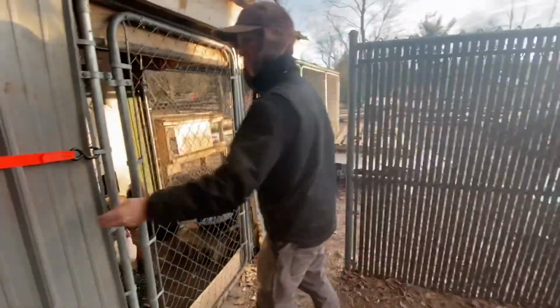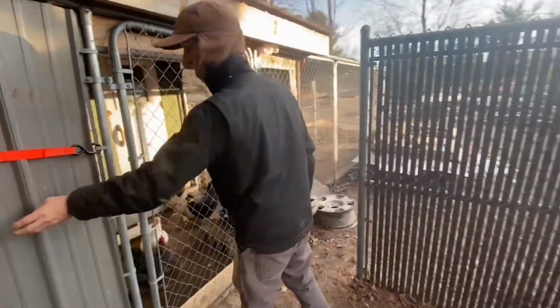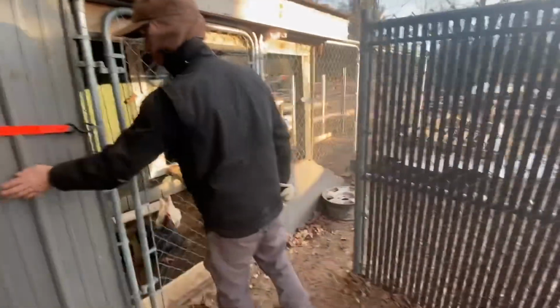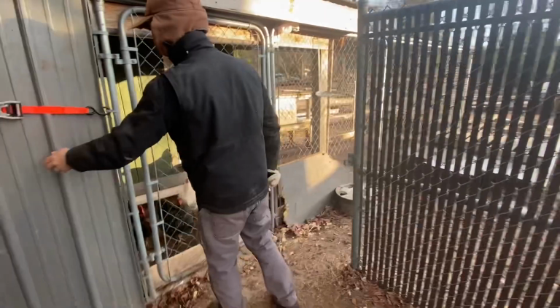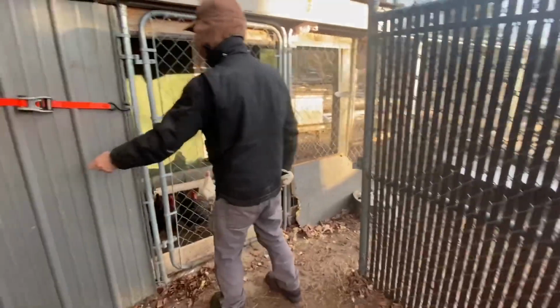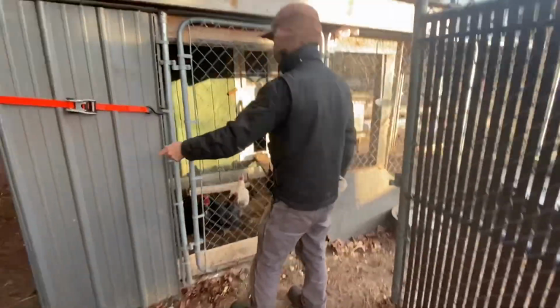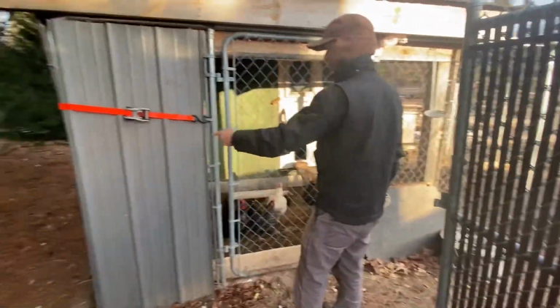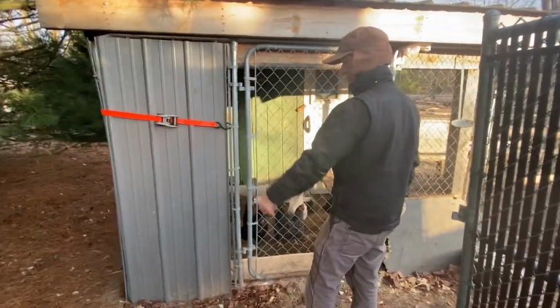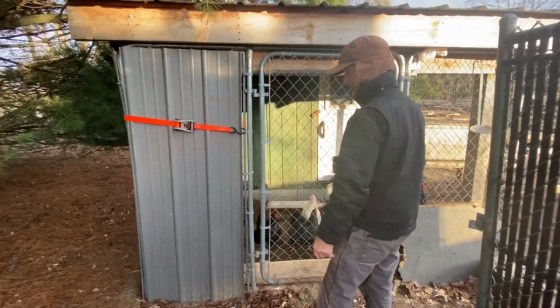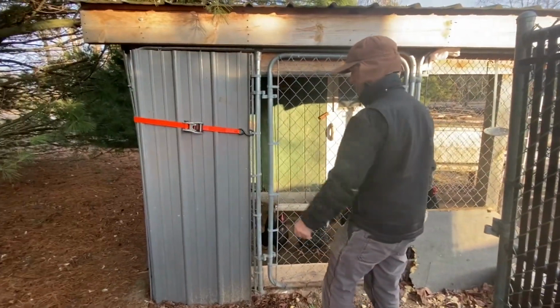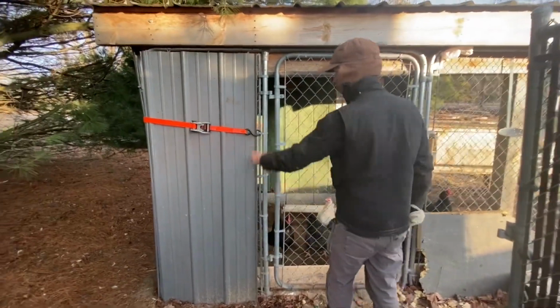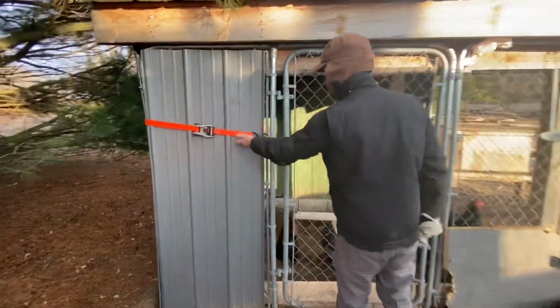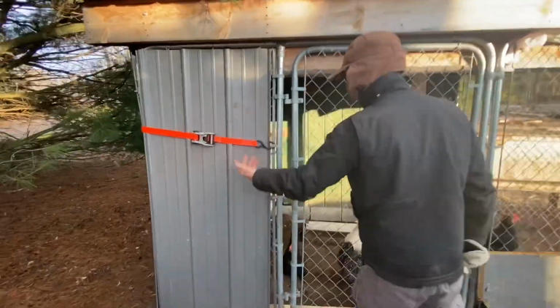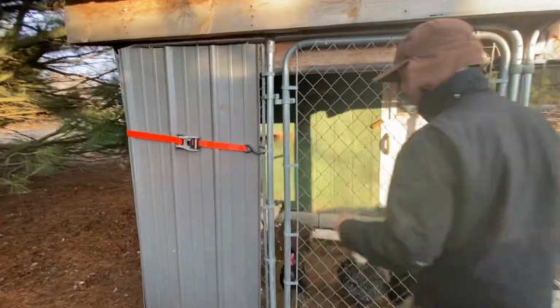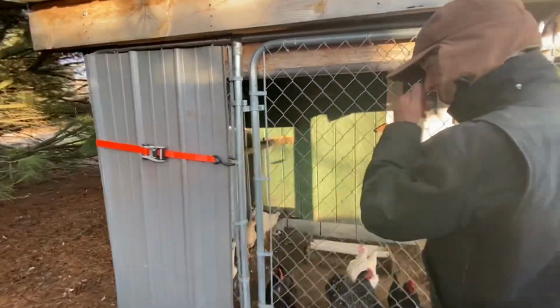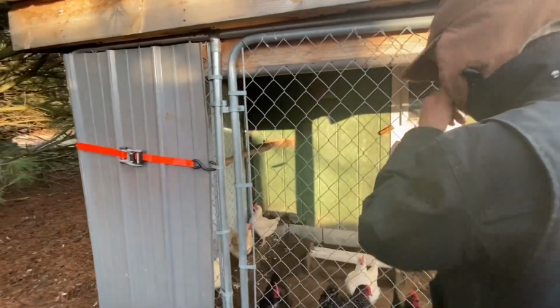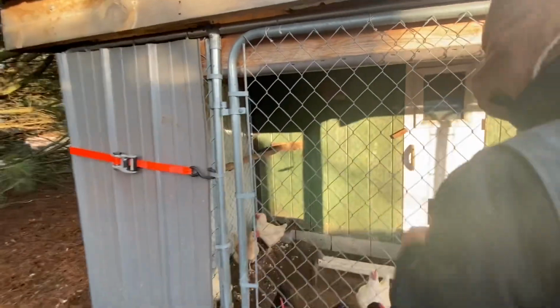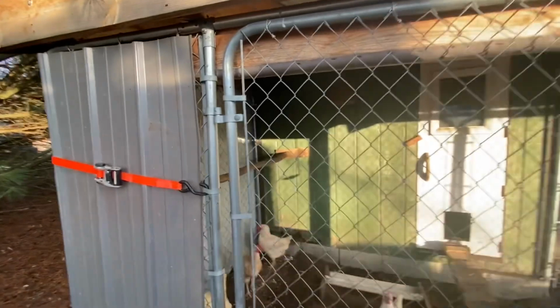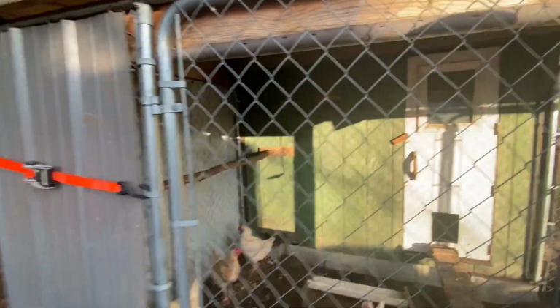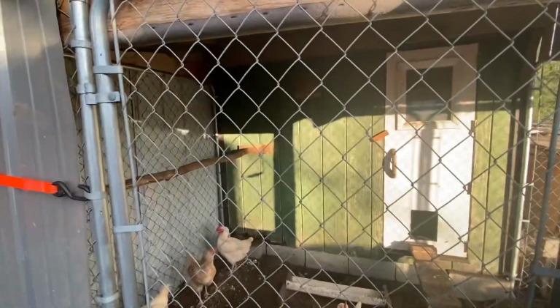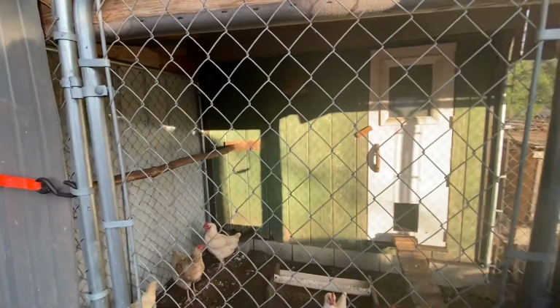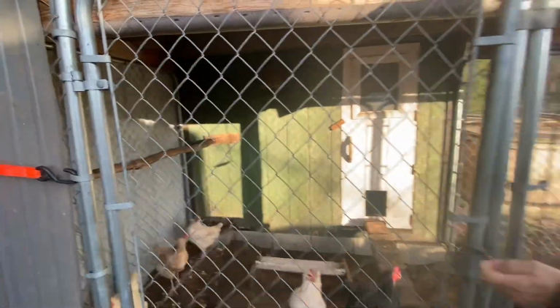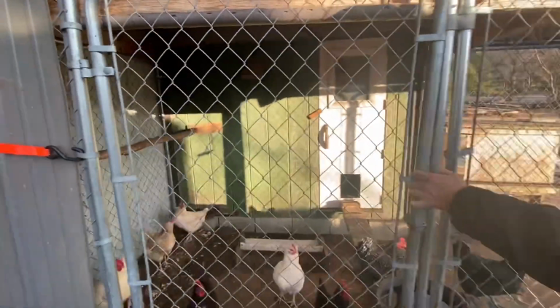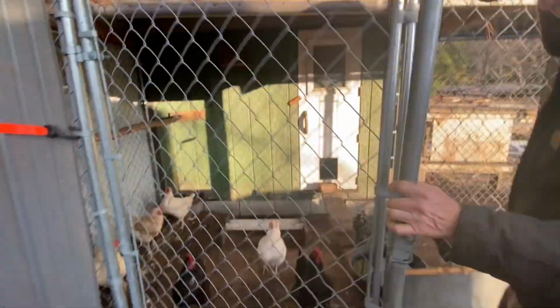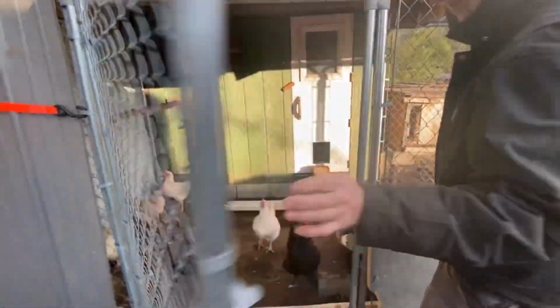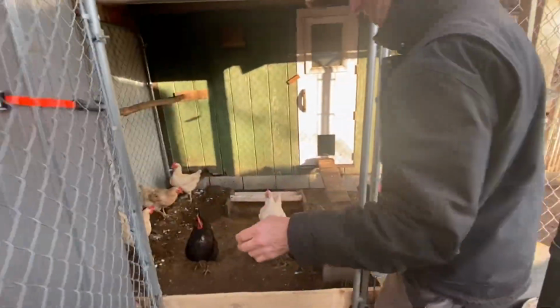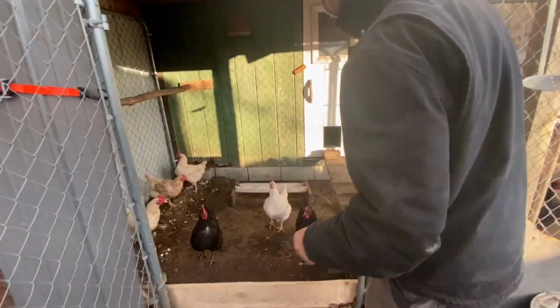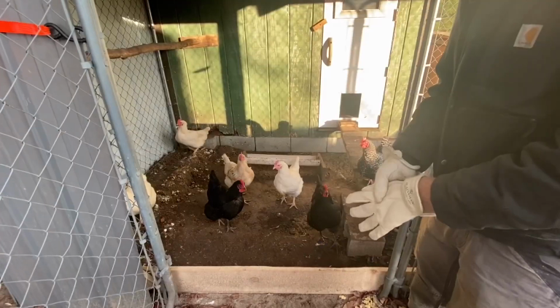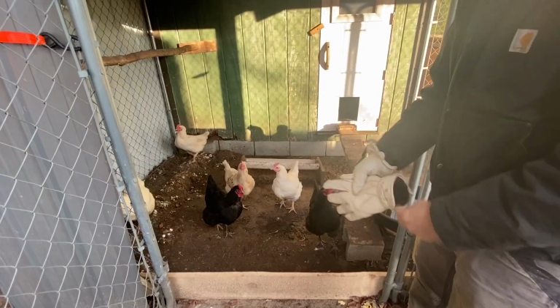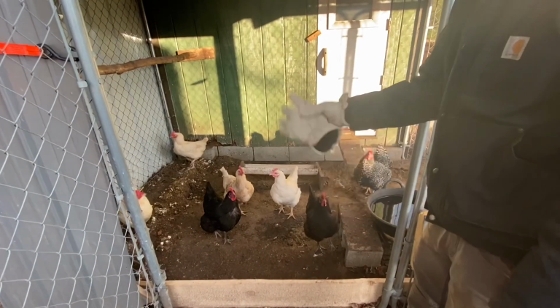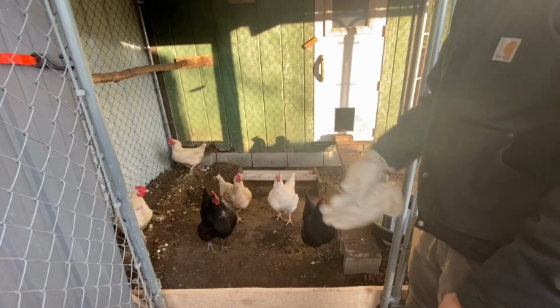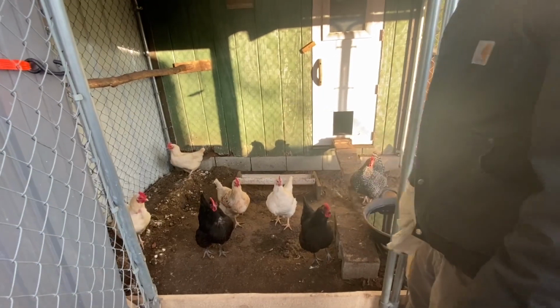This tin I just put up in the wintertime — it's held in place with a strap. It gives them some protection from the wind and cold, because they like to roost outside.